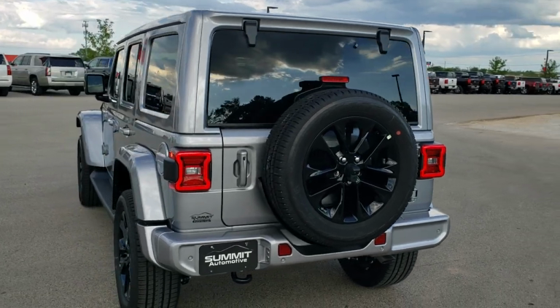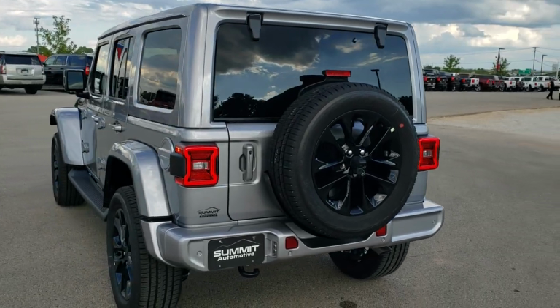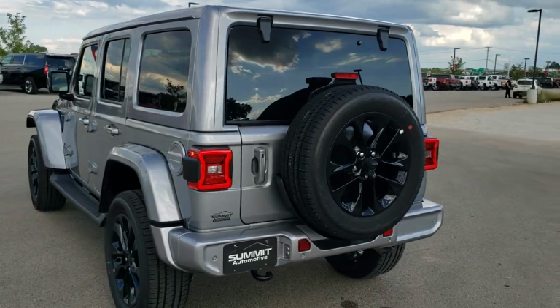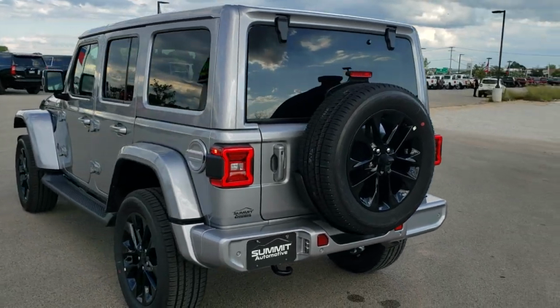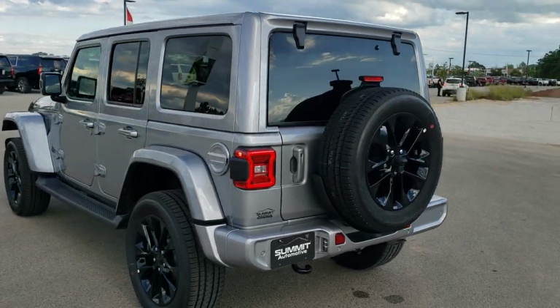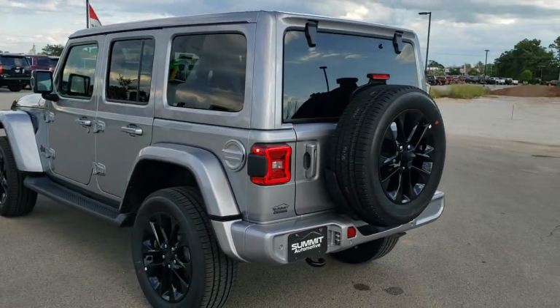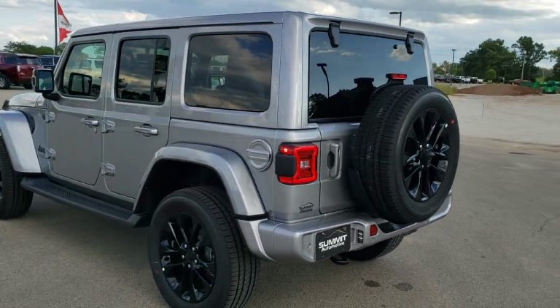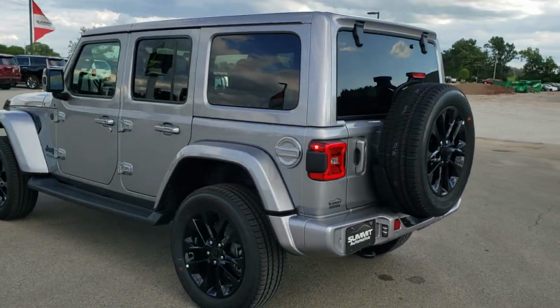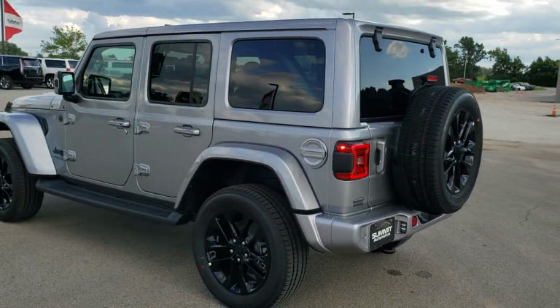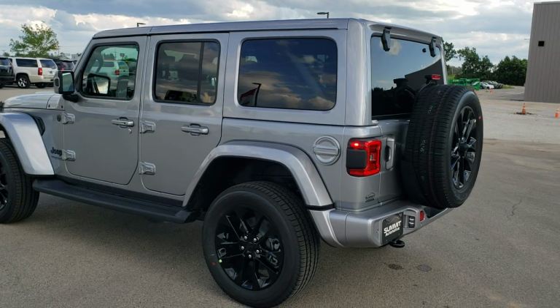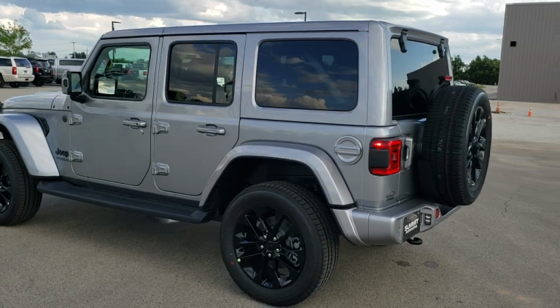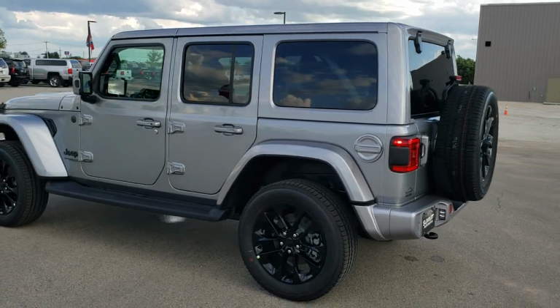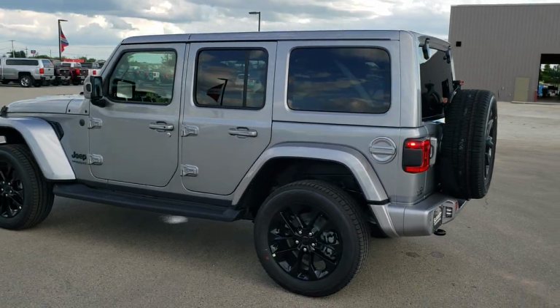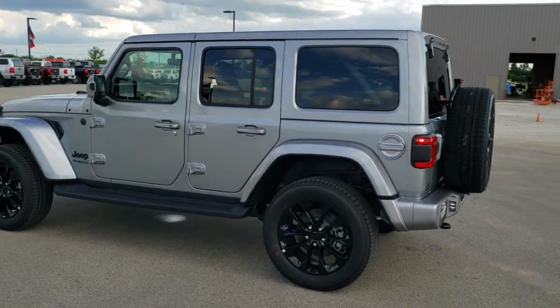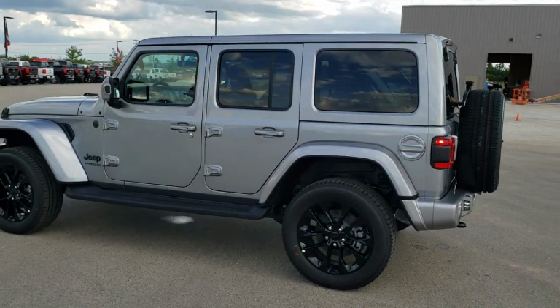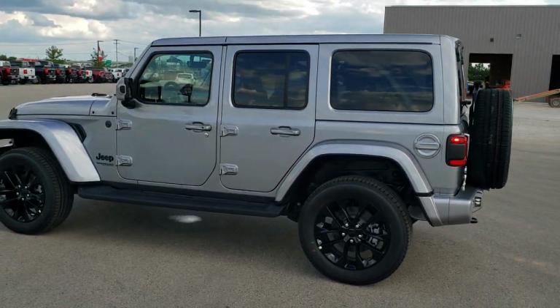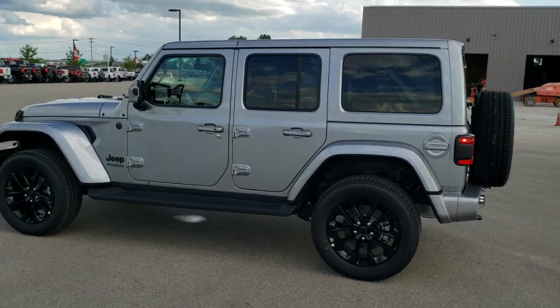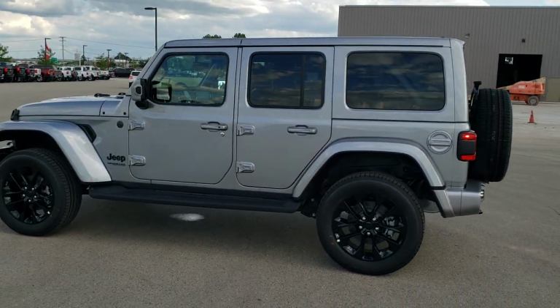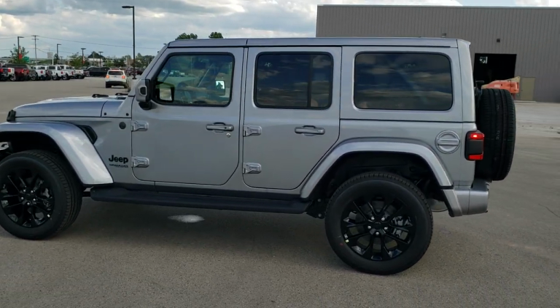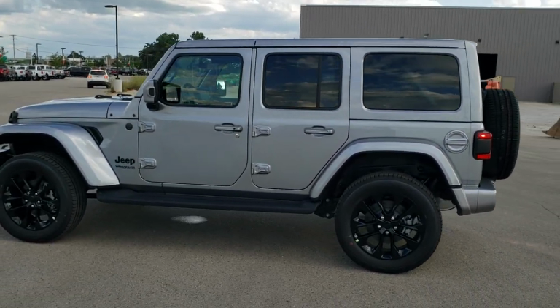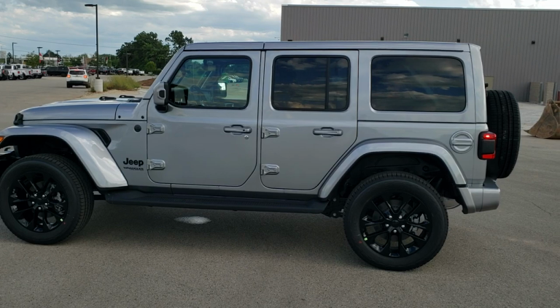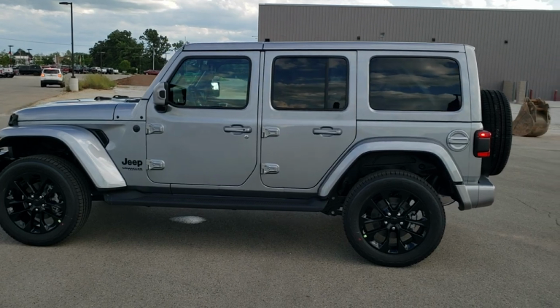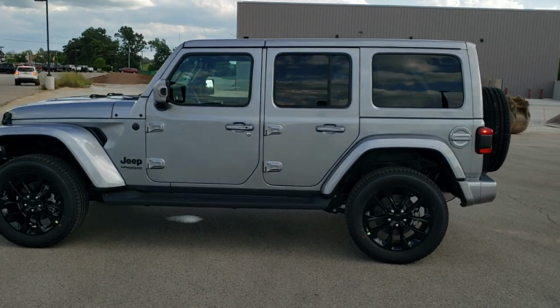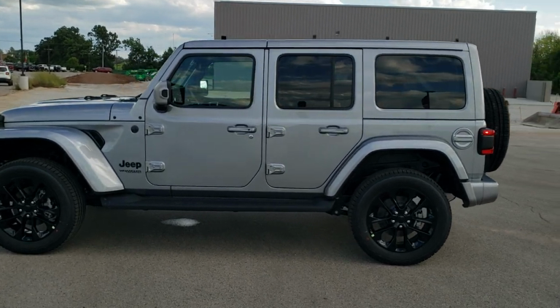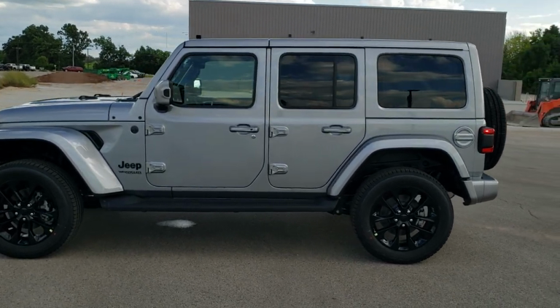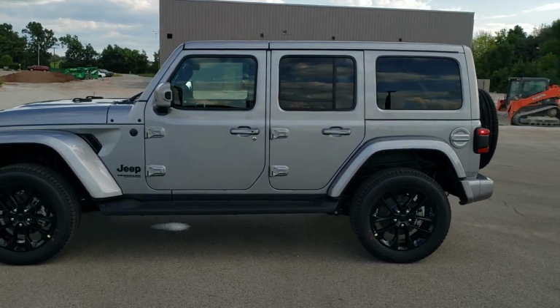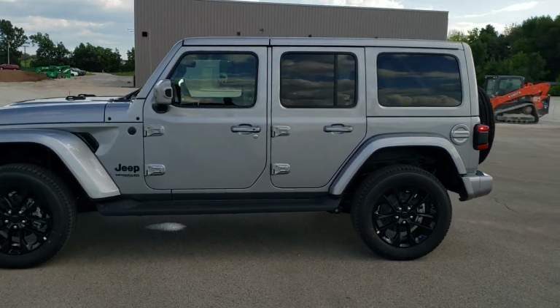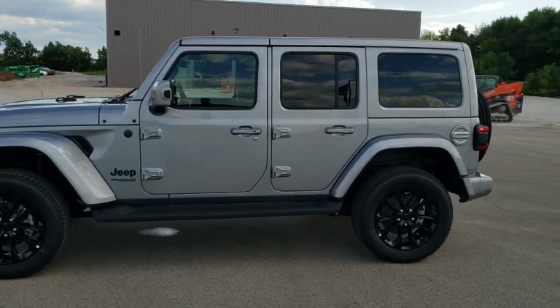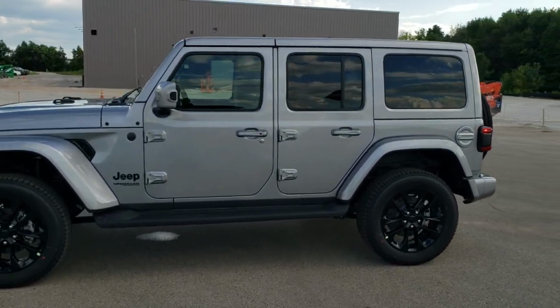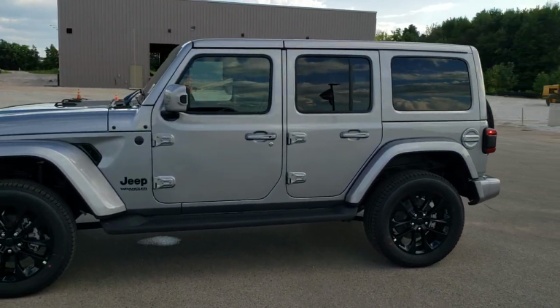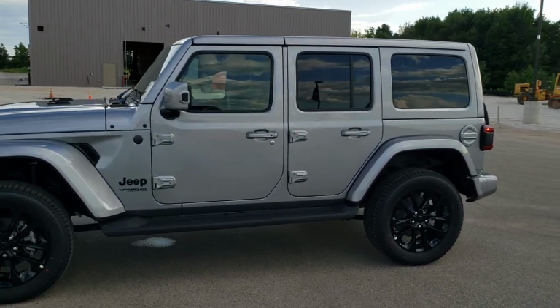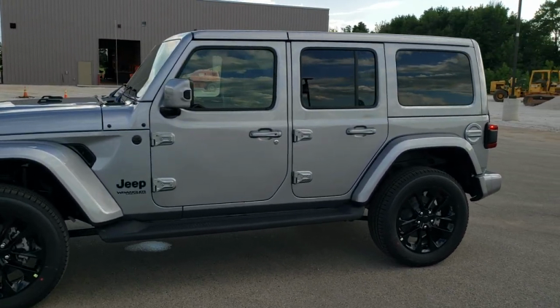We shoot all of our videos in 1080p 60 frames per second. So if you have those HD capabilities on your computer, tablet, or smartphone device, turn them on right now because it is definitely your best way to check out the looks, styling, and color of the vehicle before seeing it in person.